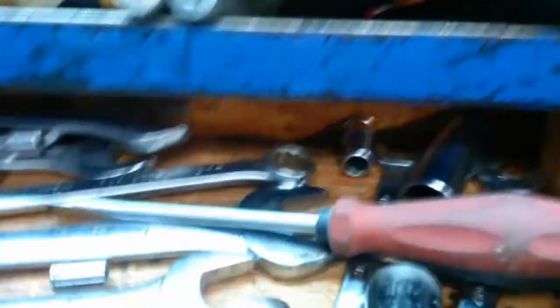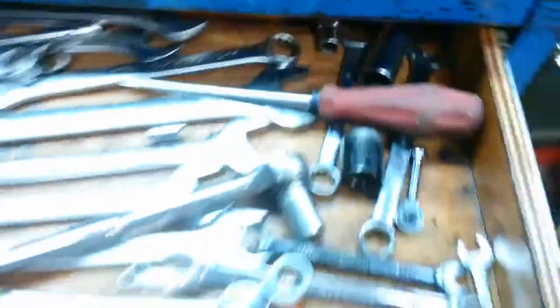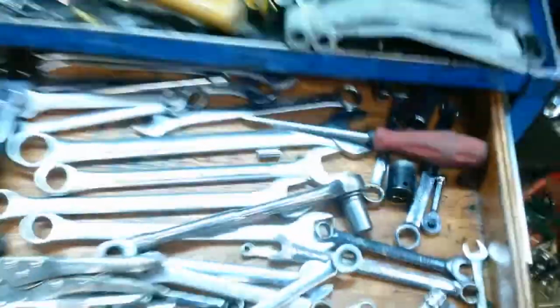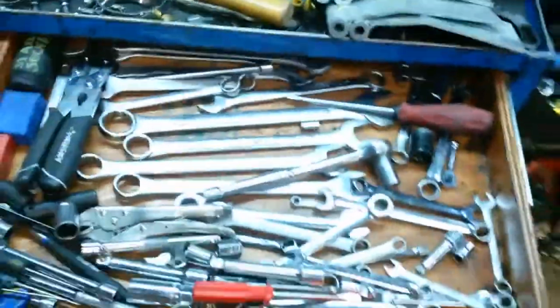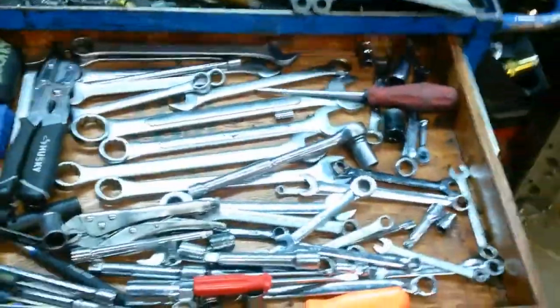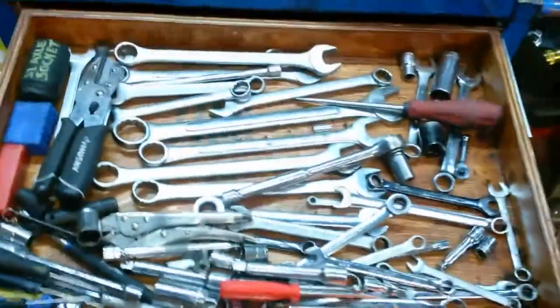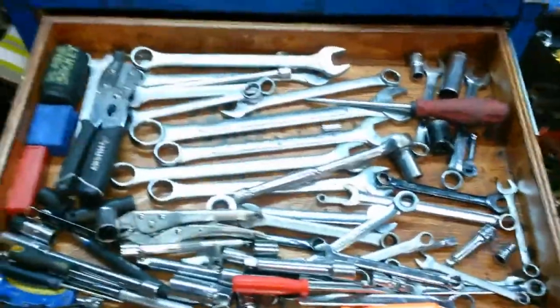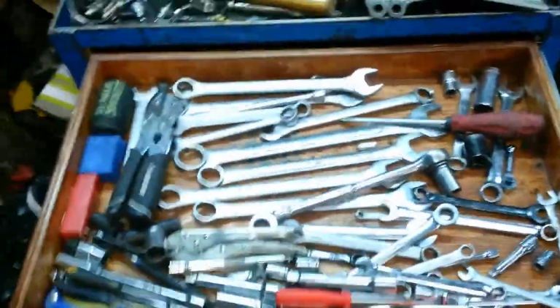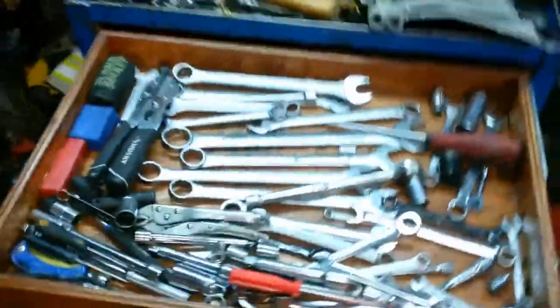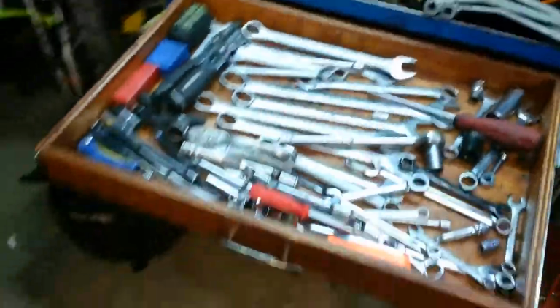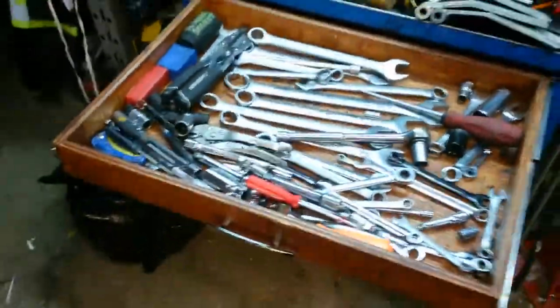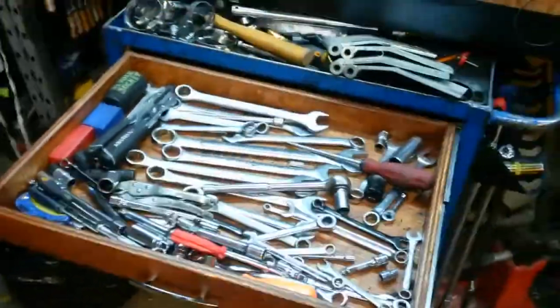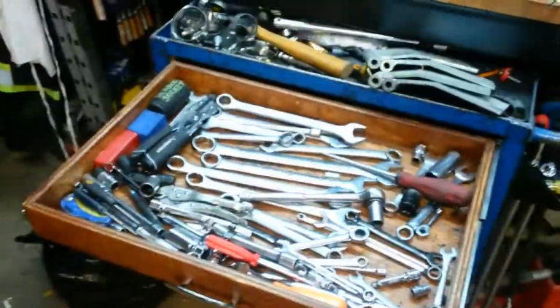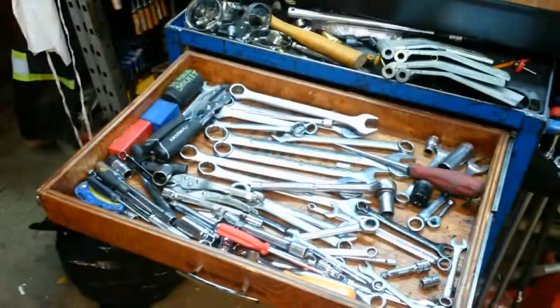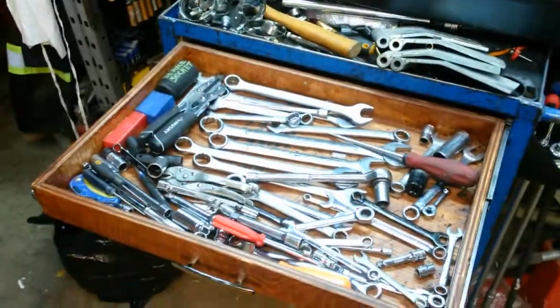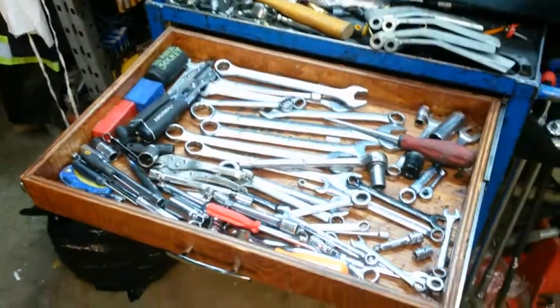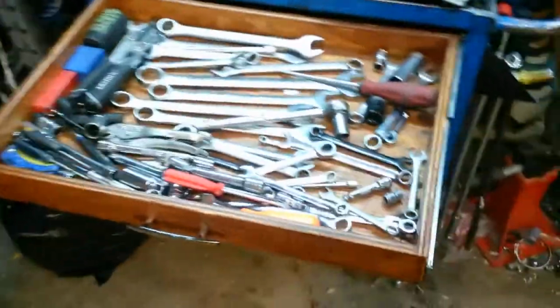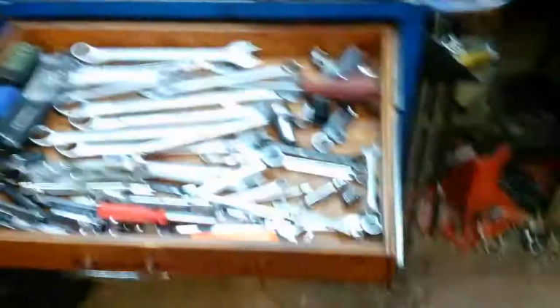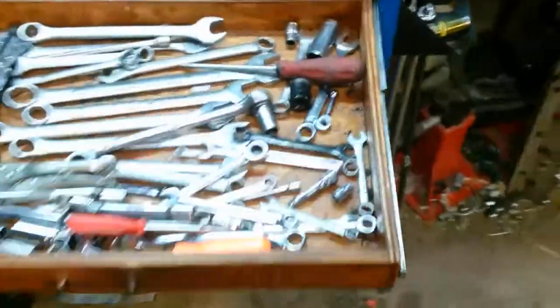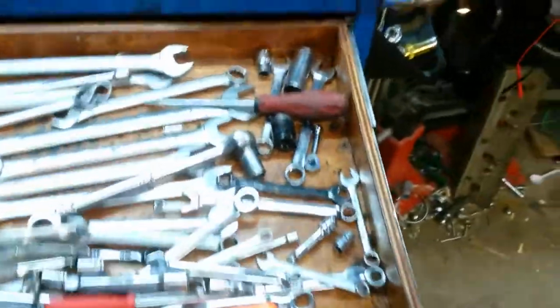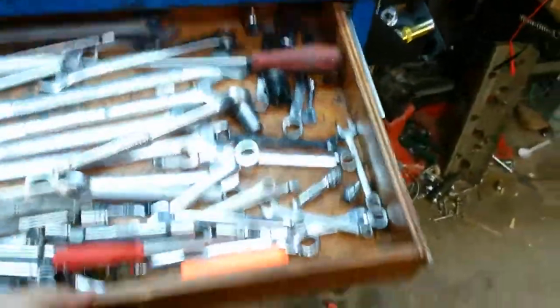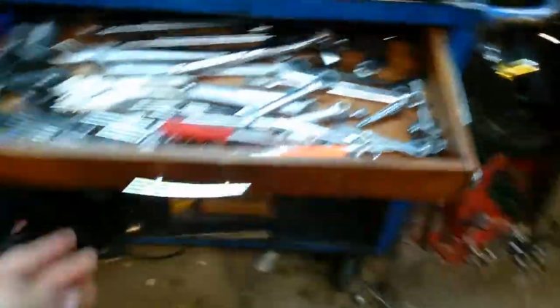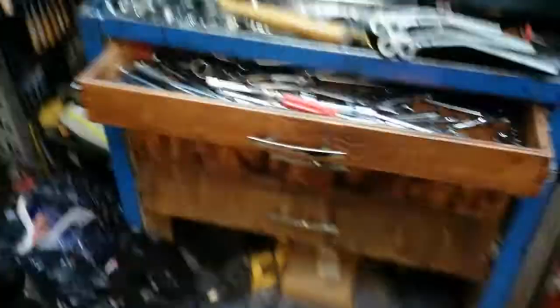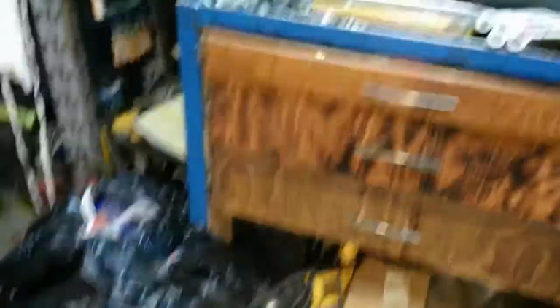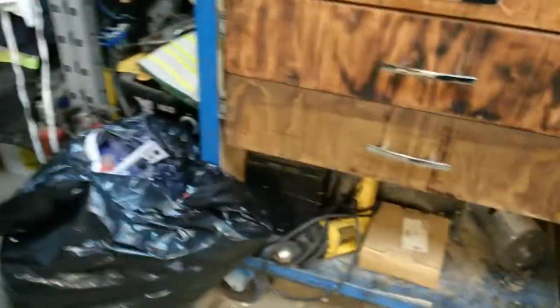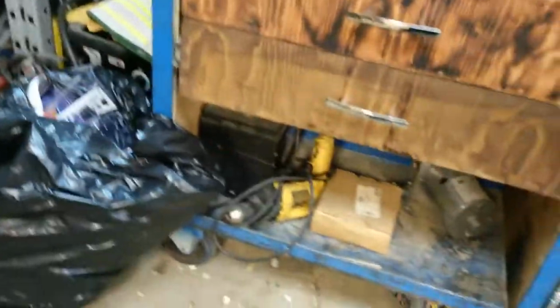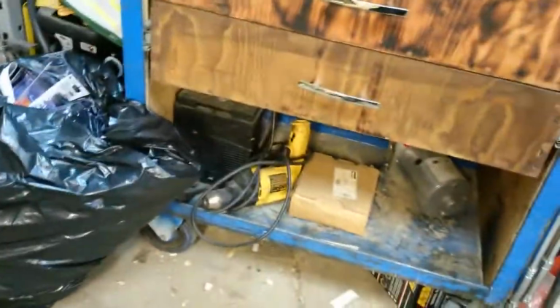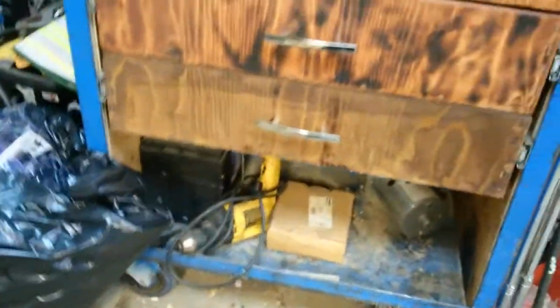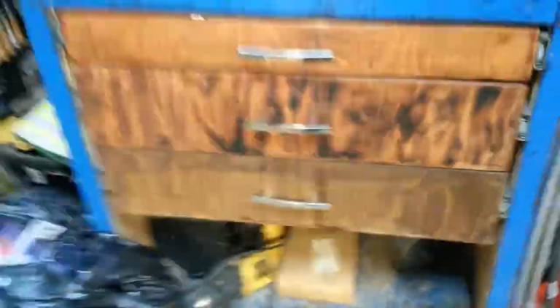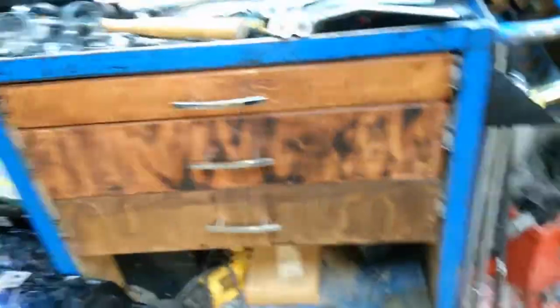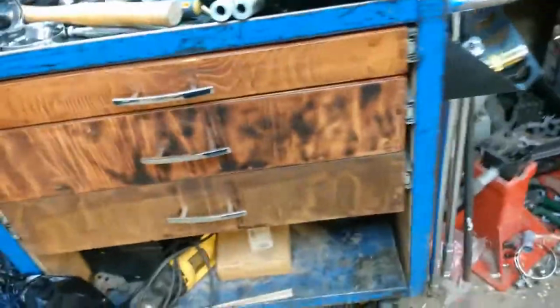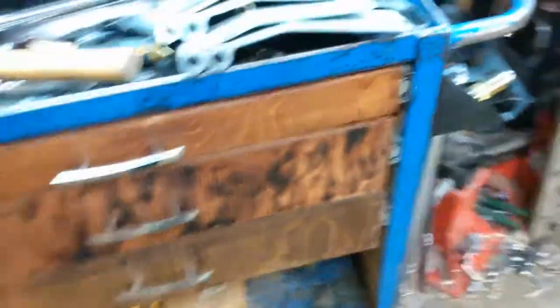These are full extension drawers so they go all the way back. I've got a battery in the back just as a weight so the thing doesn't come forward.